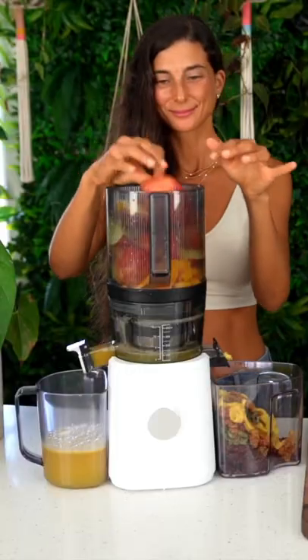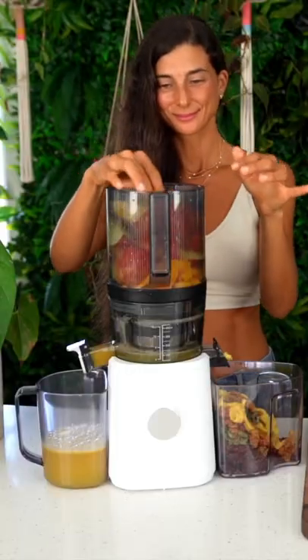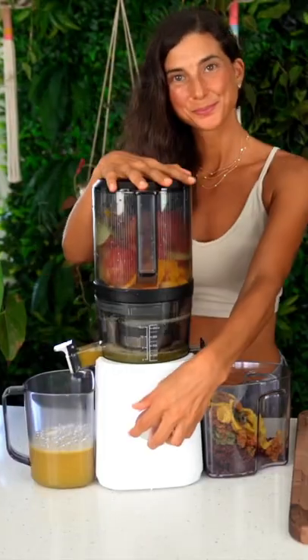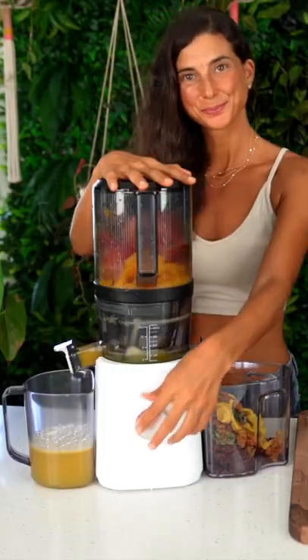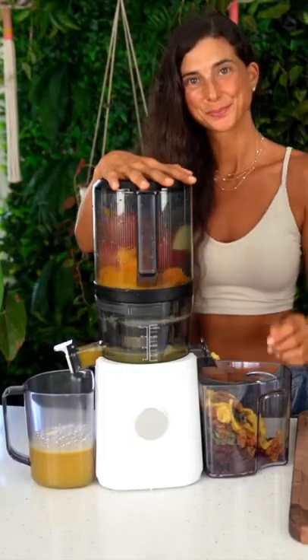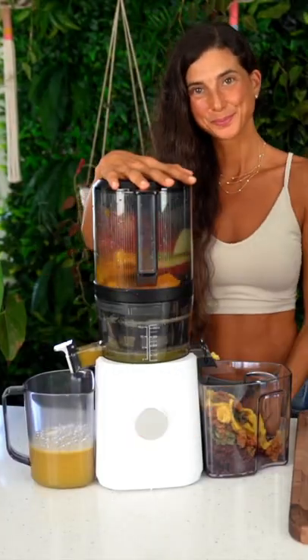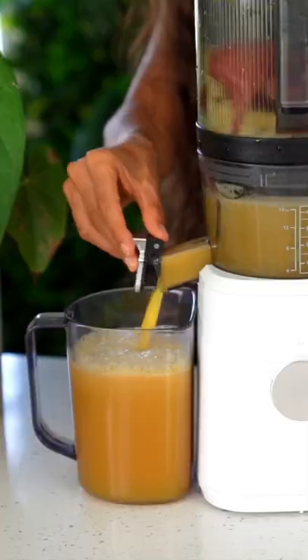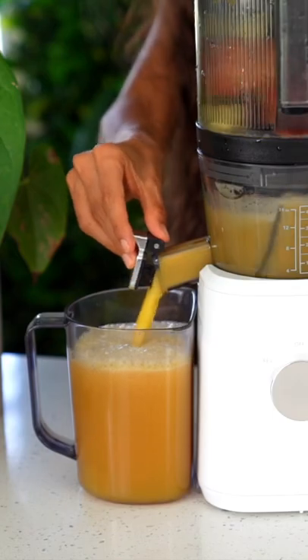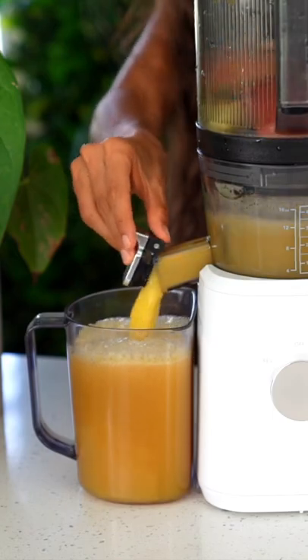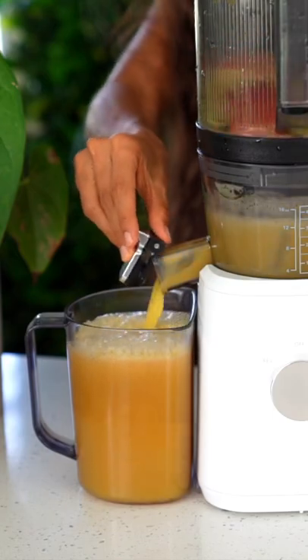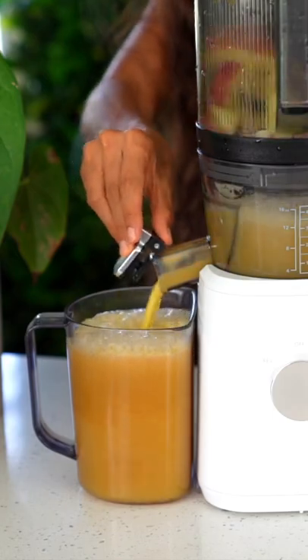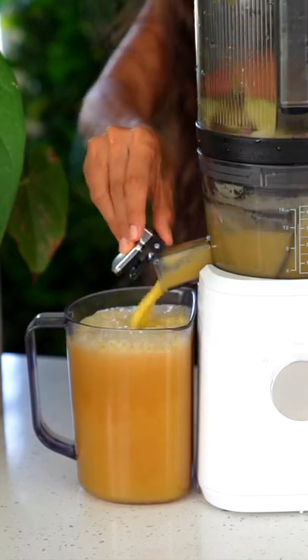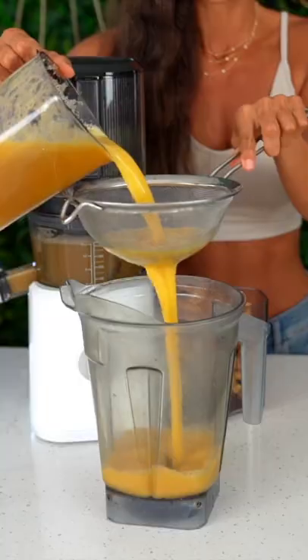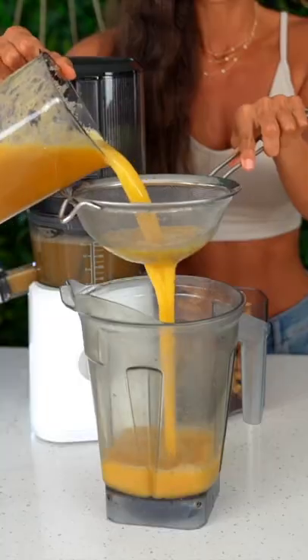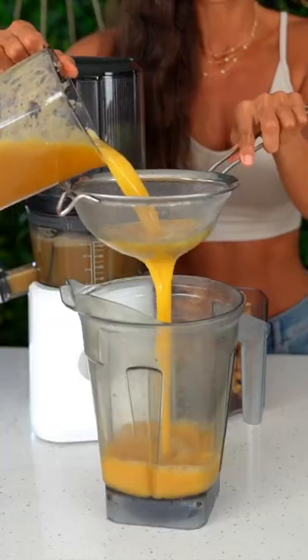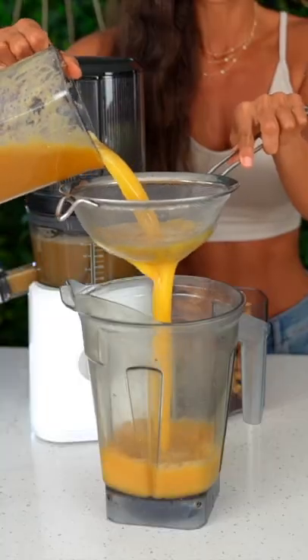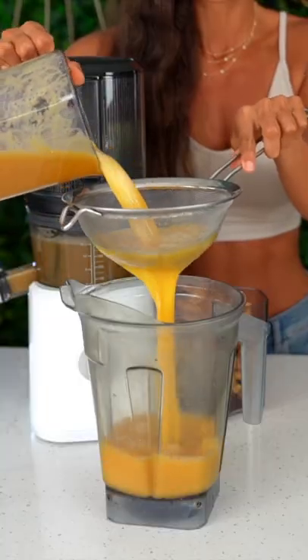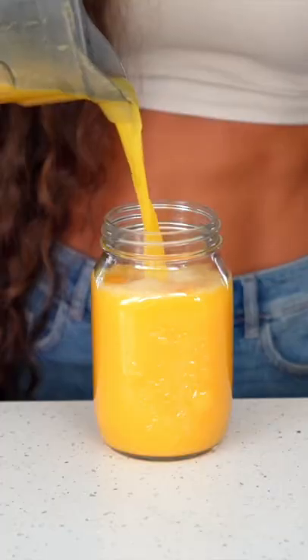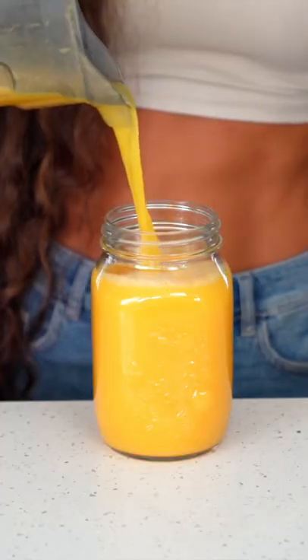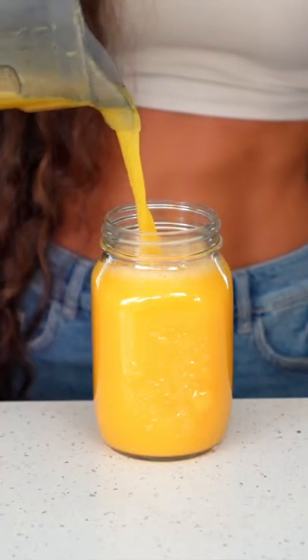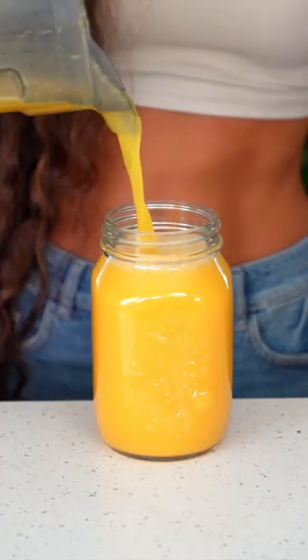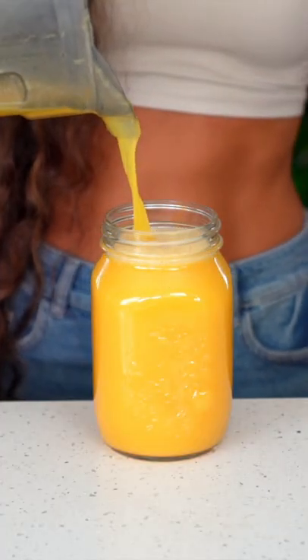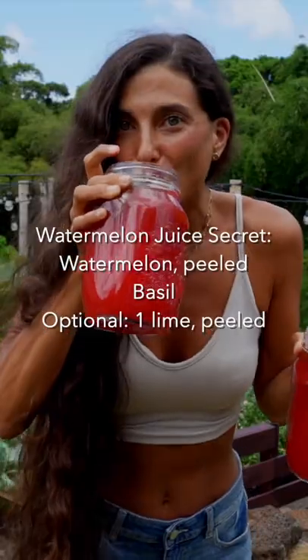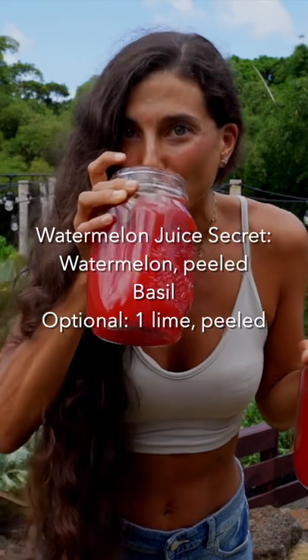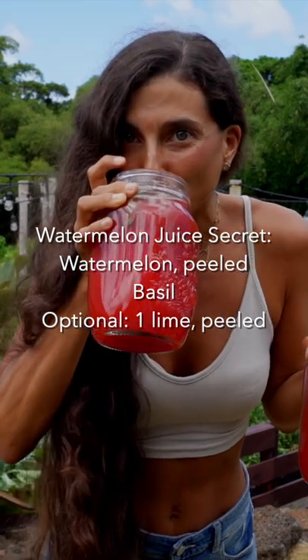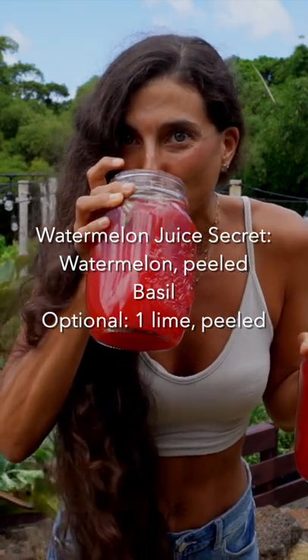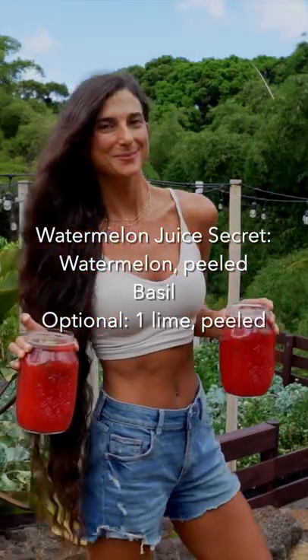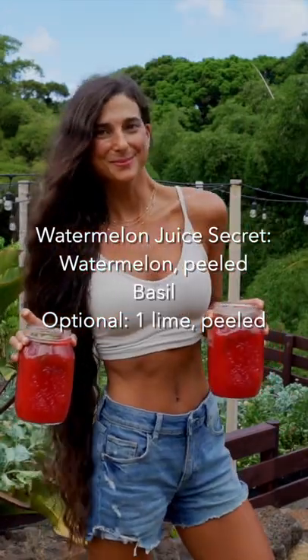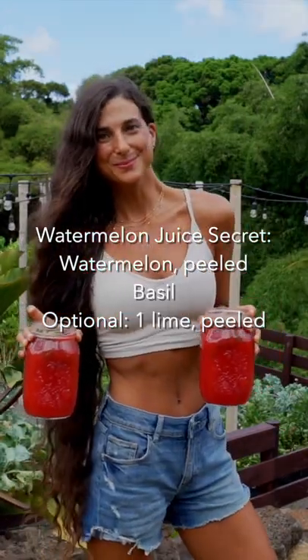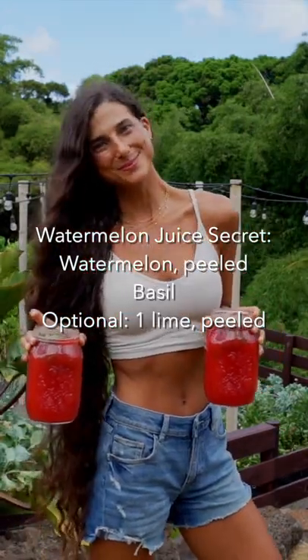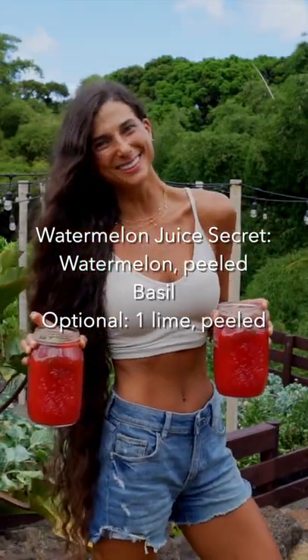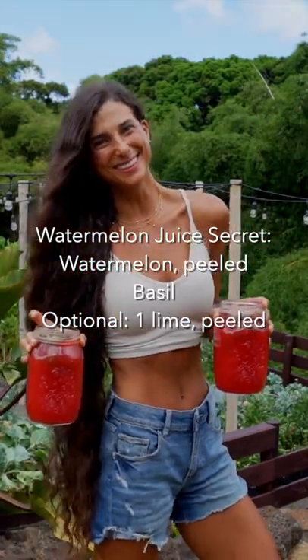Lastly, you have to try my watermelon juice secret. It's as simple as juicing your watermelon and then infusing it with fresh mint and basil. Chilled watermelon juice is the most refreshing treat in this heat.